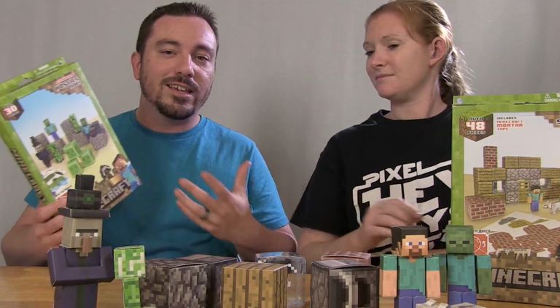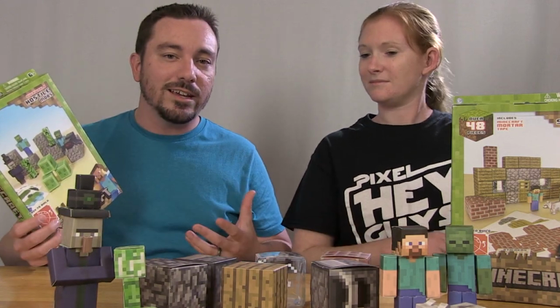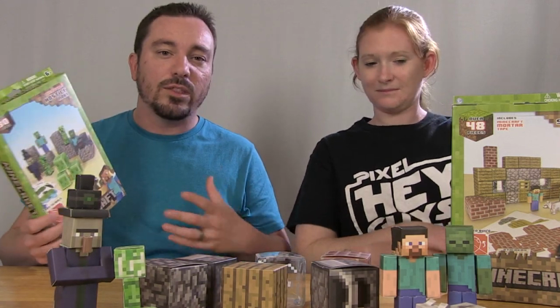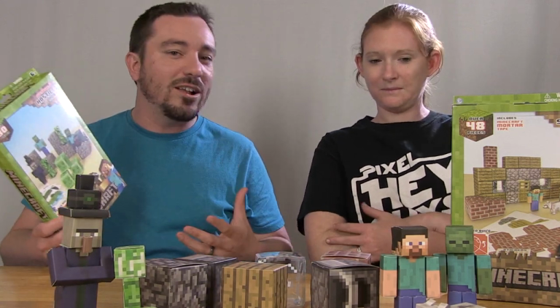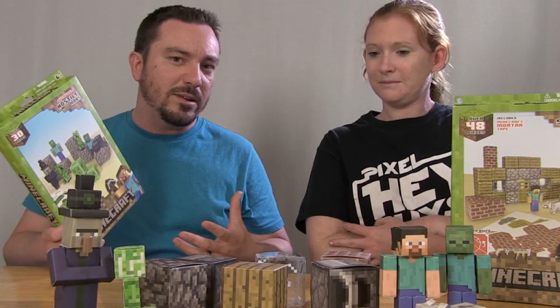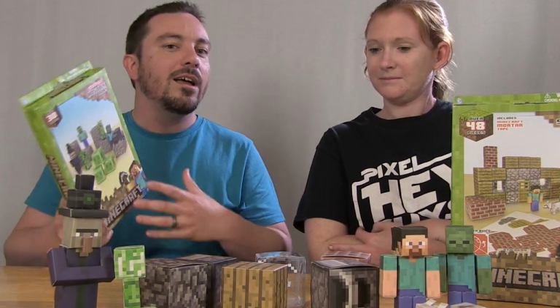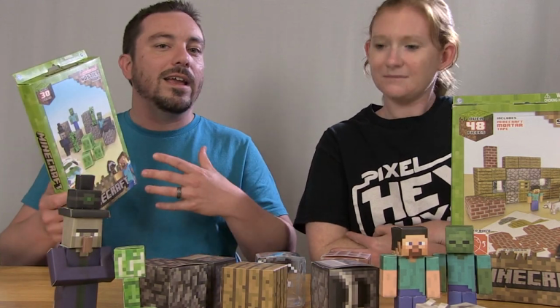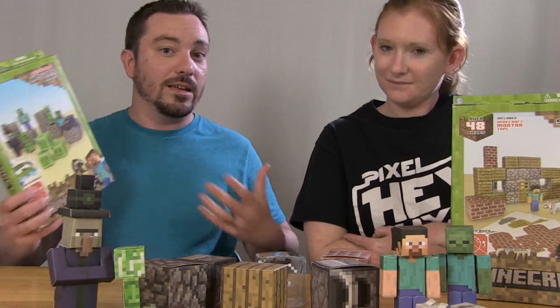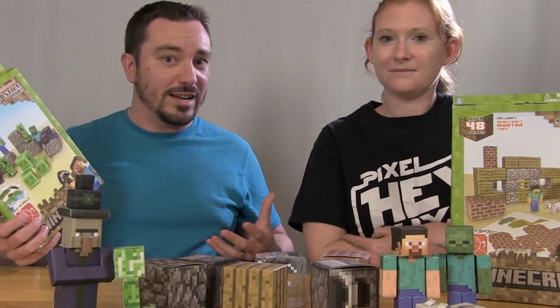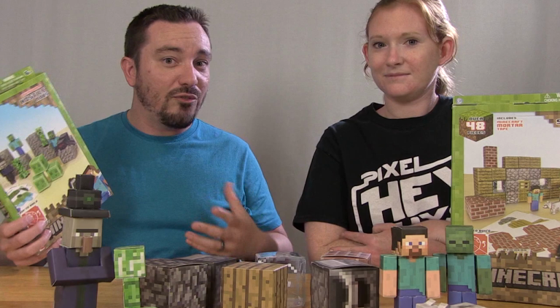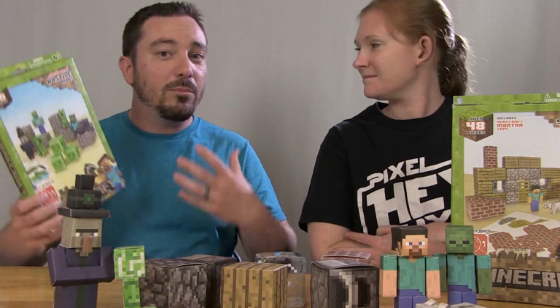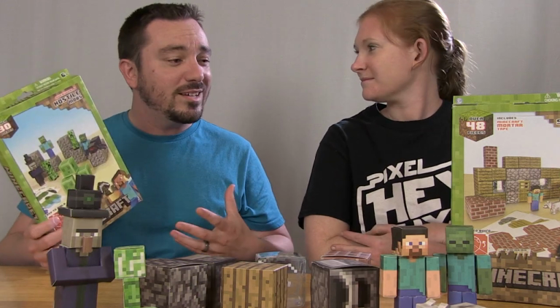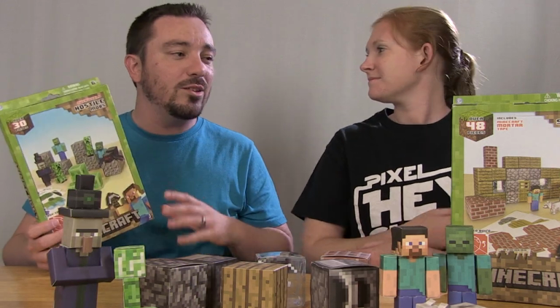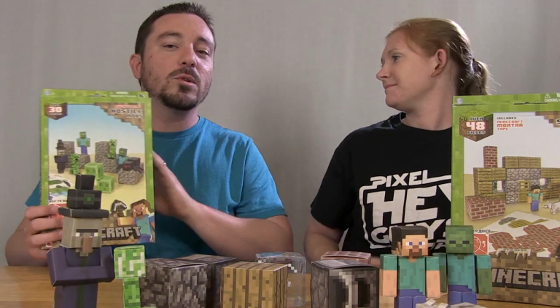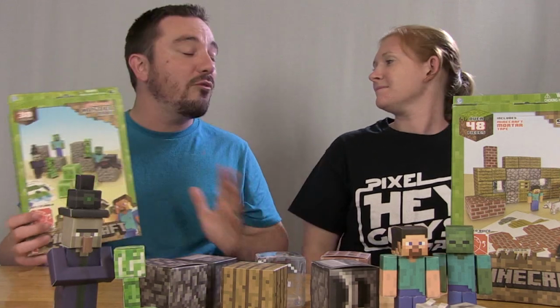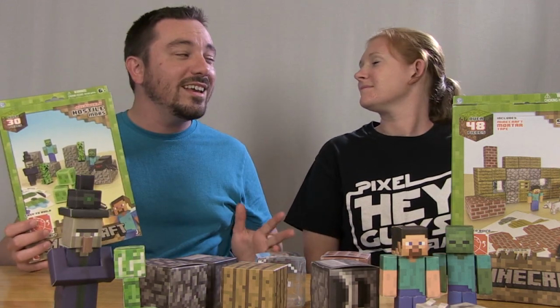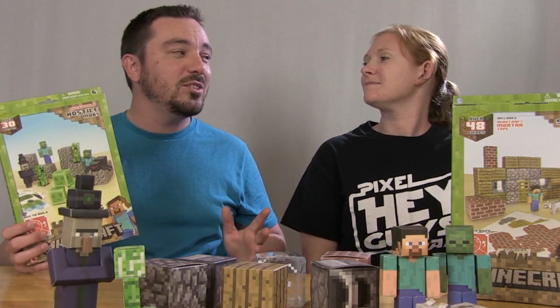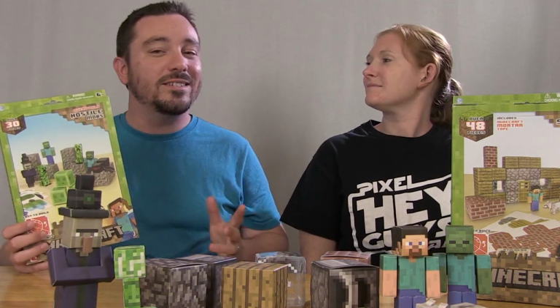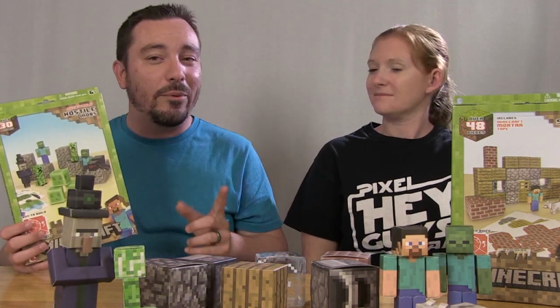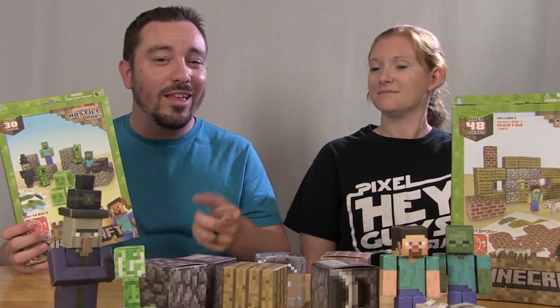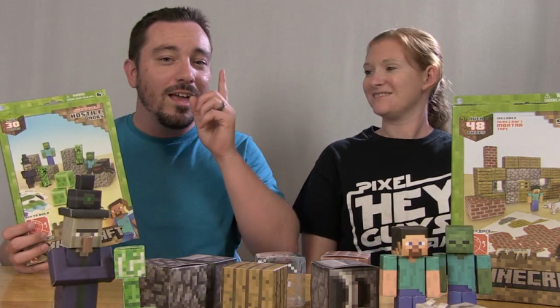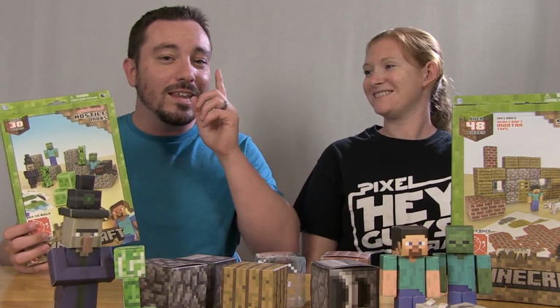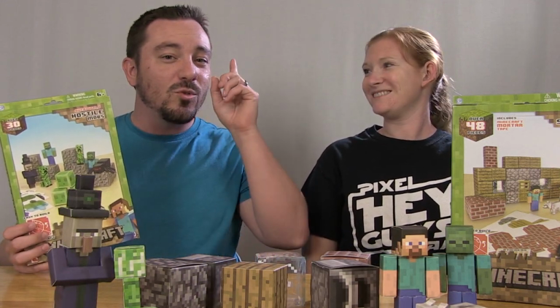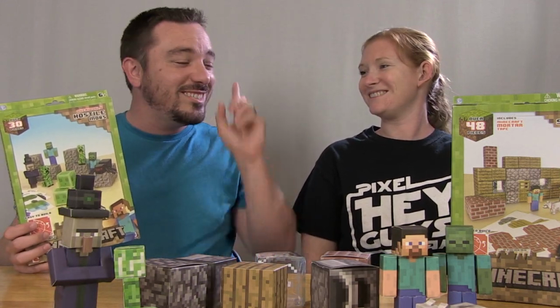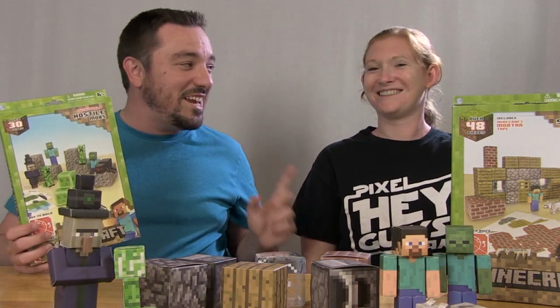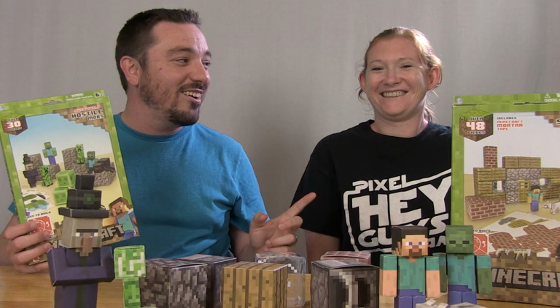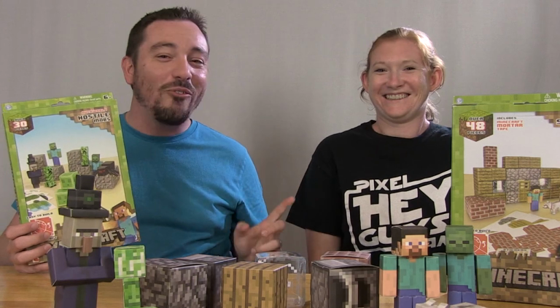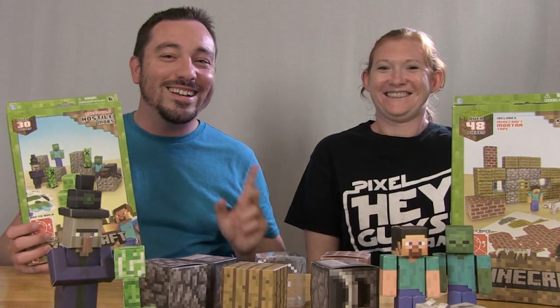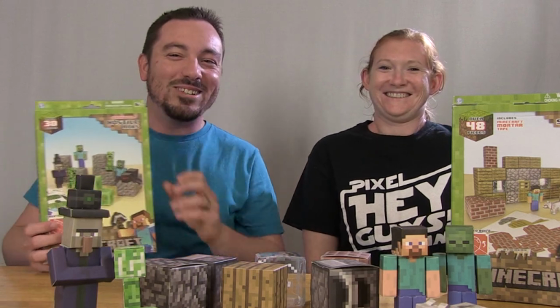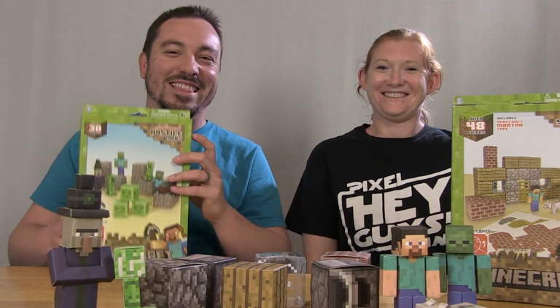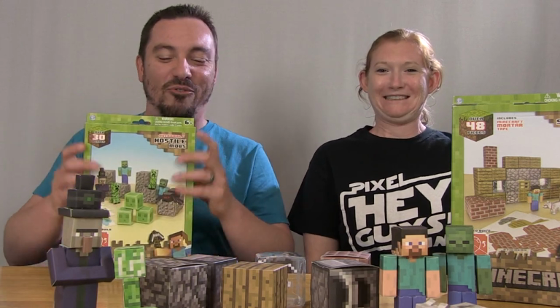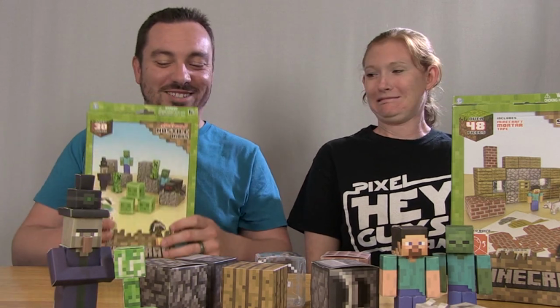Kids can get together with their friends and put them together, sit down as a family, put these things together. They're supposed to be very easy to assemble, and that's why Steena here is hopefully going to demonstrate that for us.